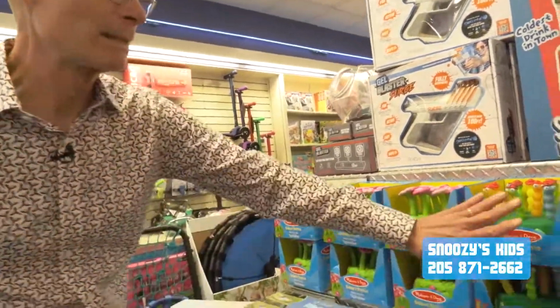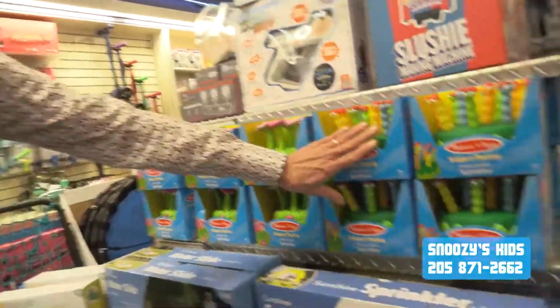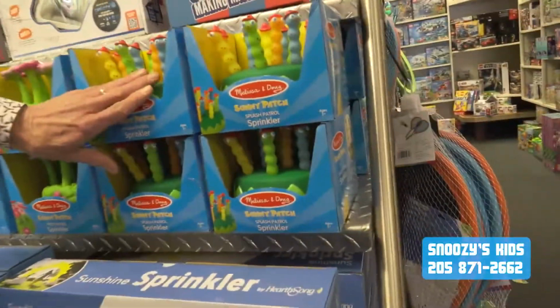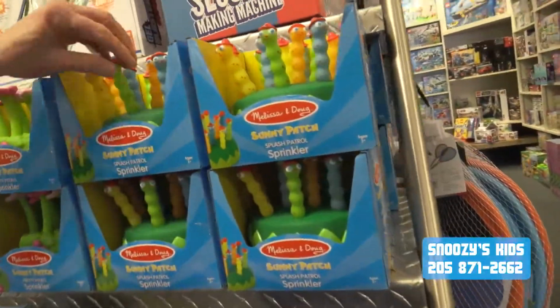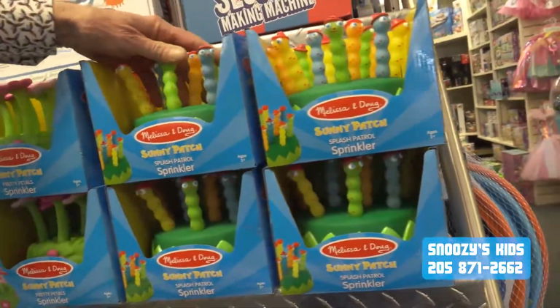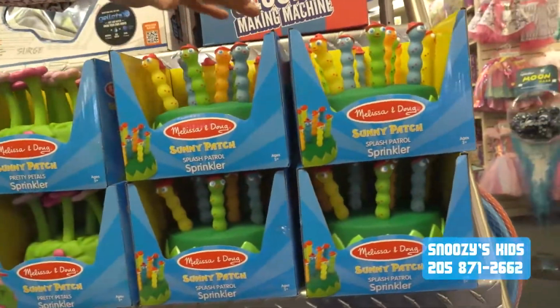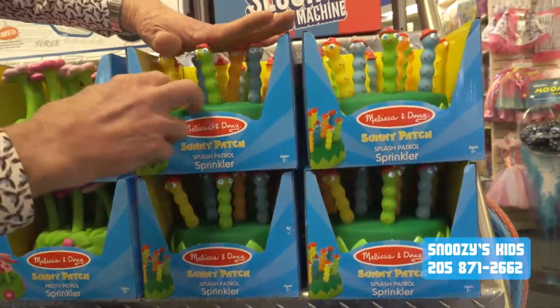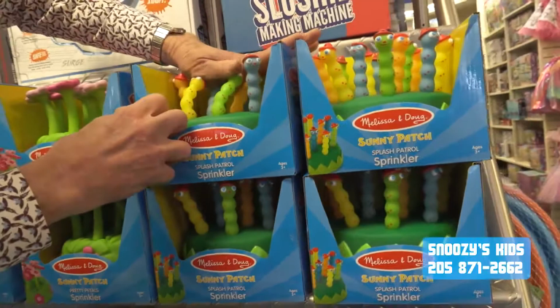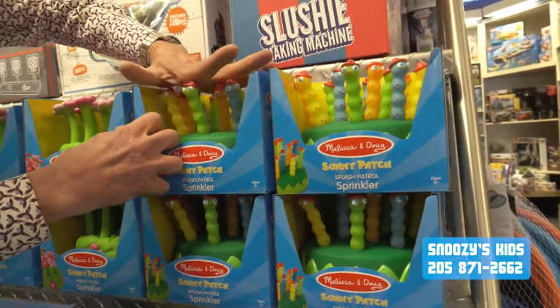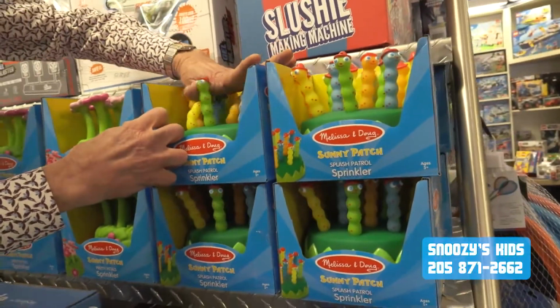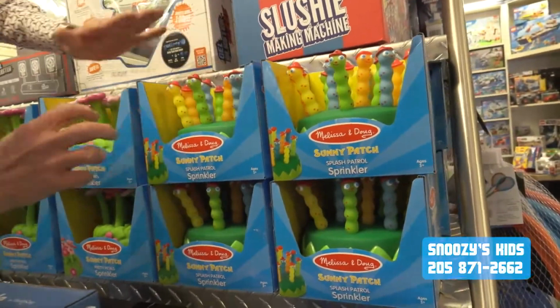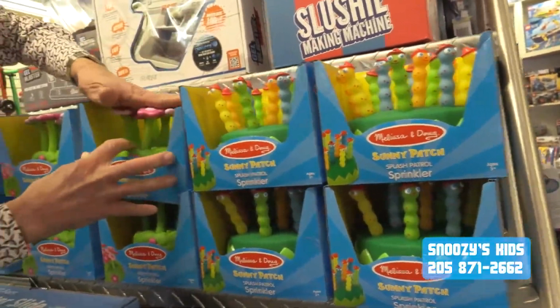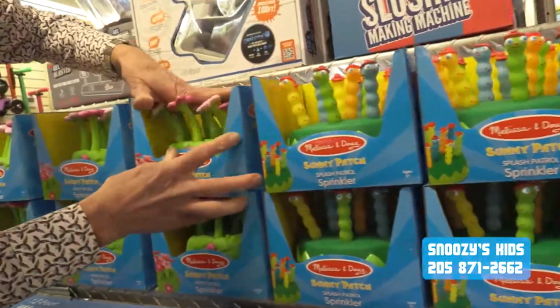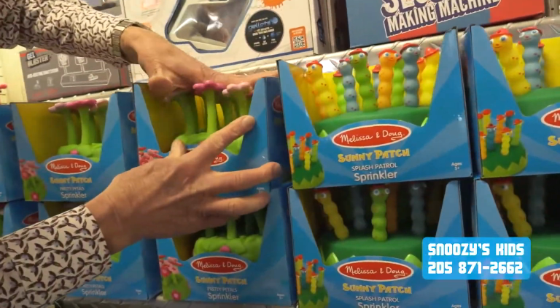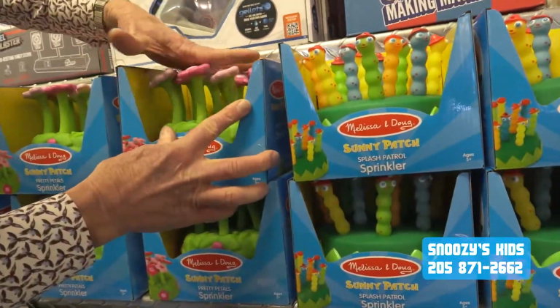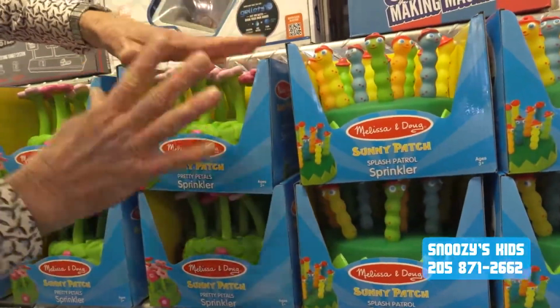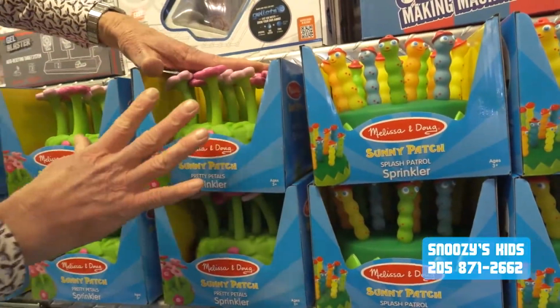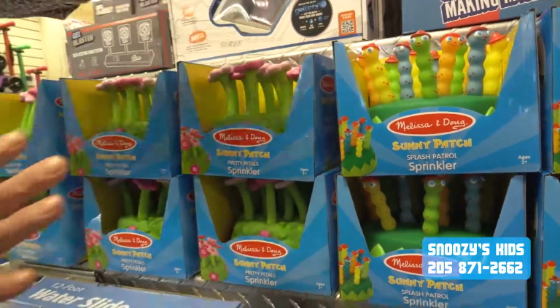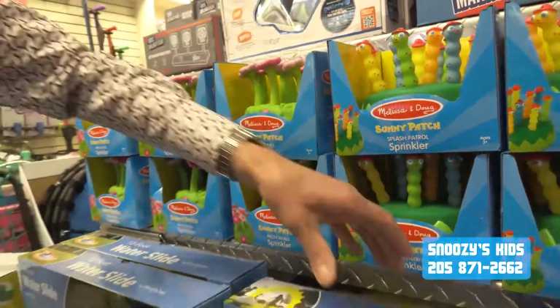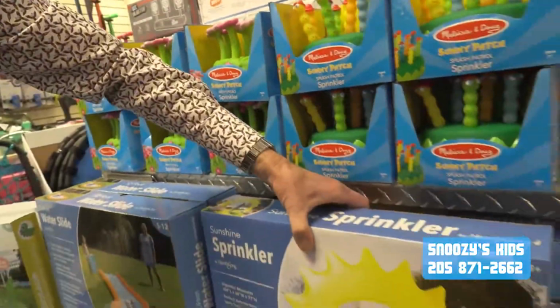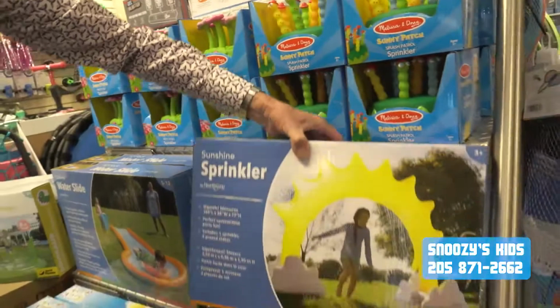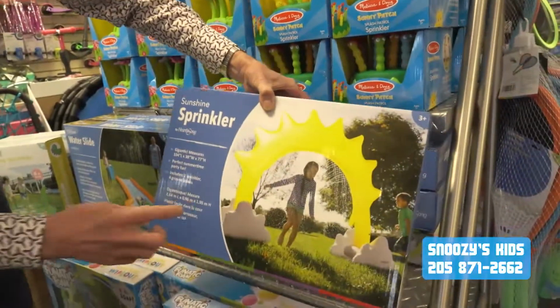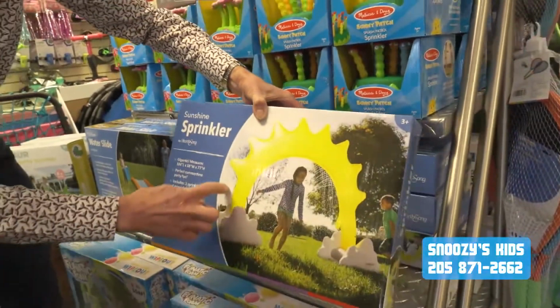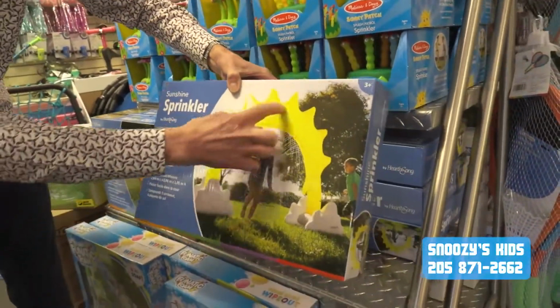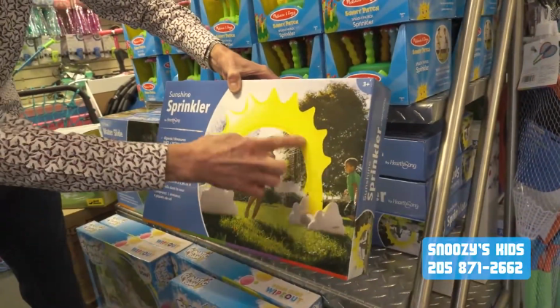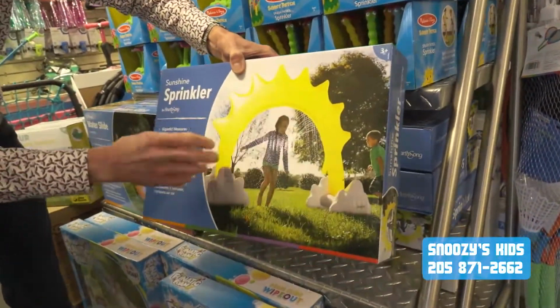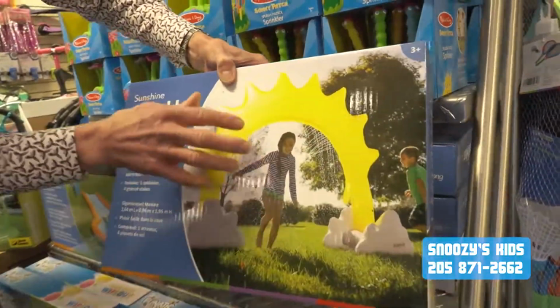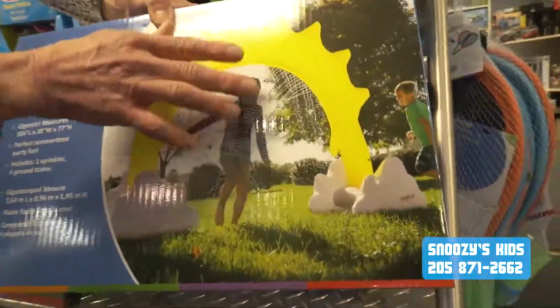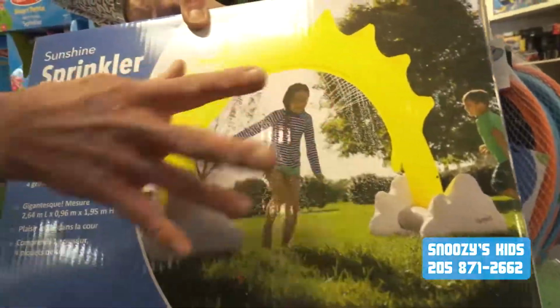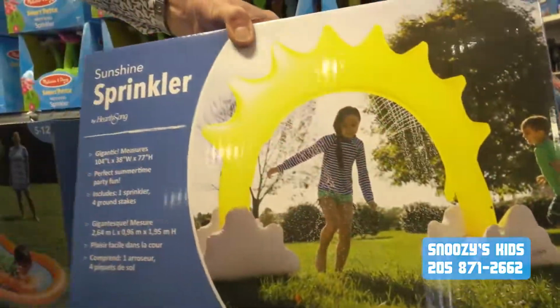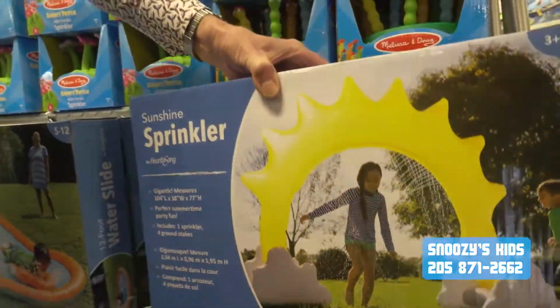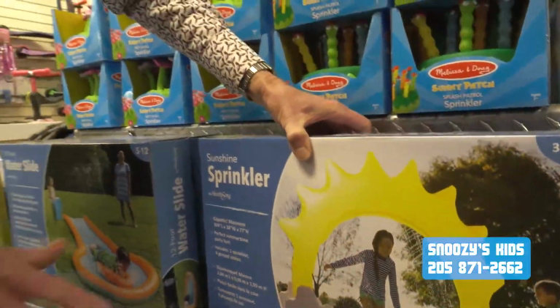Let's get outside with the sprinkler. And if the children should fall on these, look how giving these are — they're not going to hurt themselves. These are great for the young ones. We love our brand new sunshine sprinkler here. Look at the water — it just sprinkles out through that sunshine.